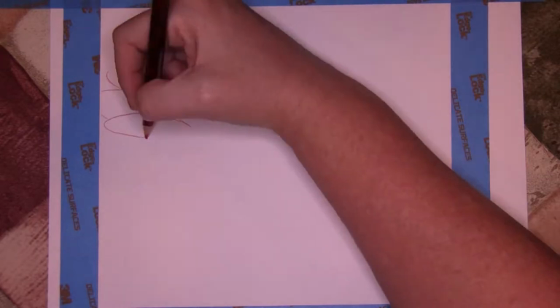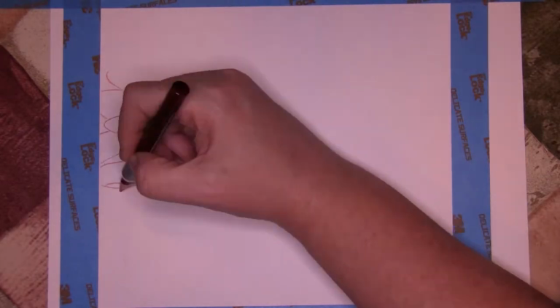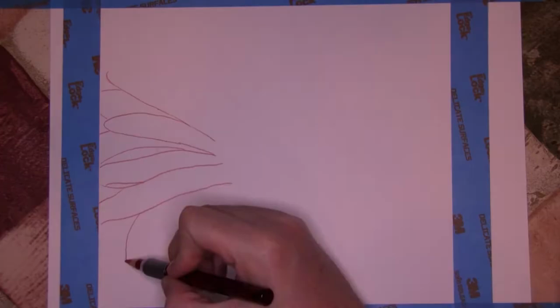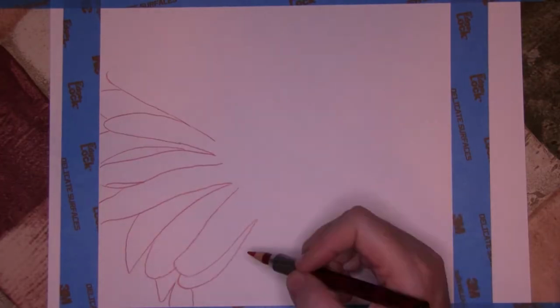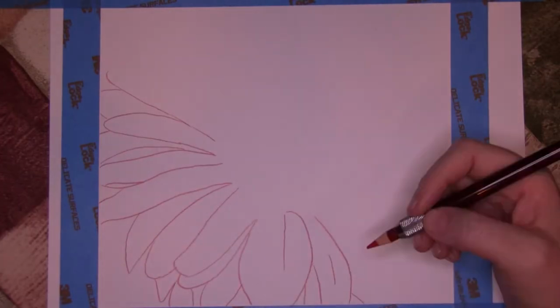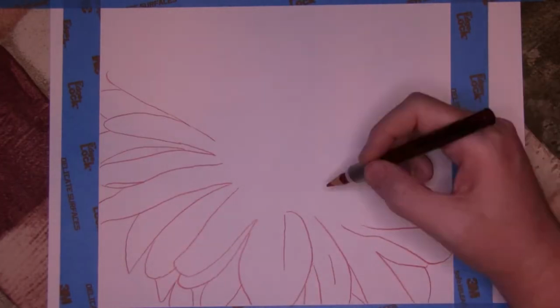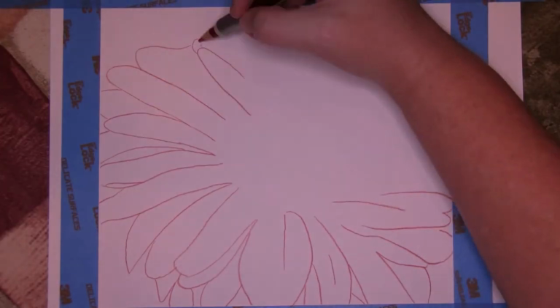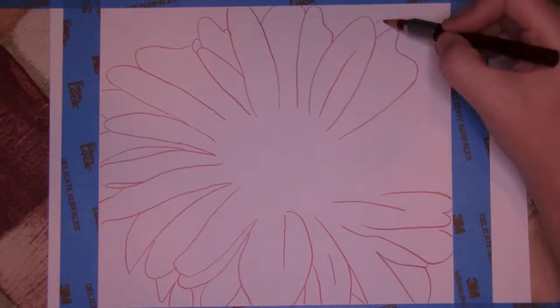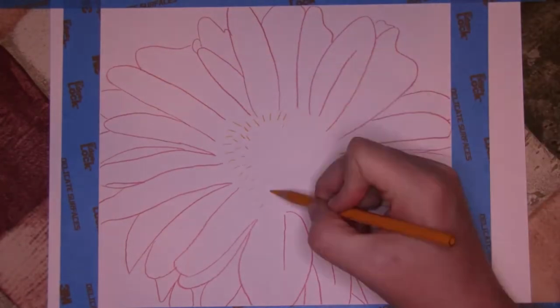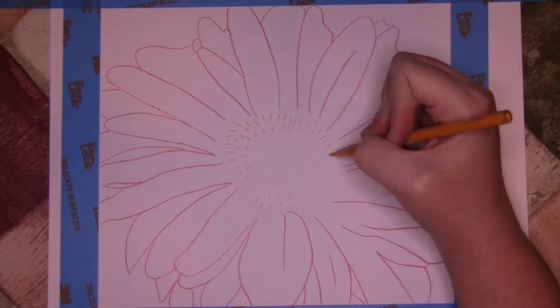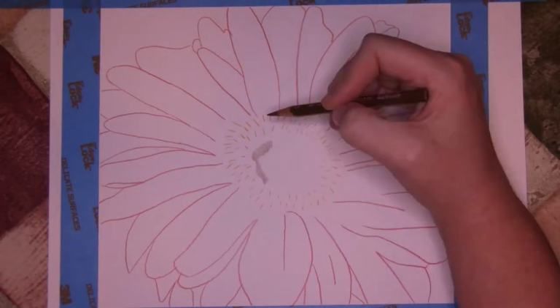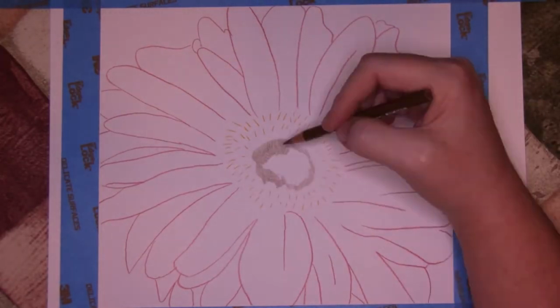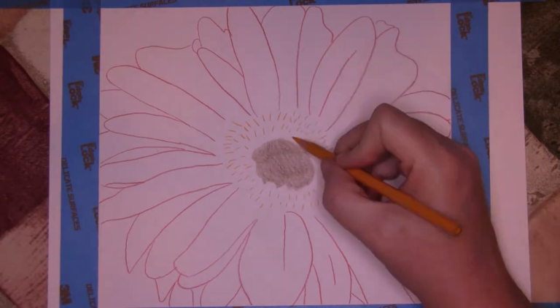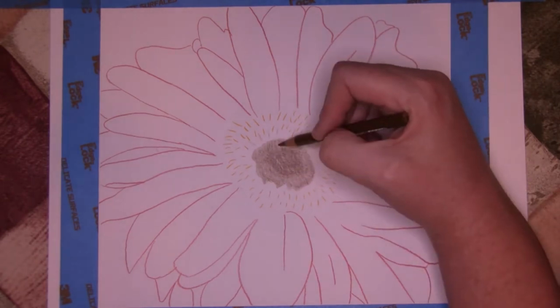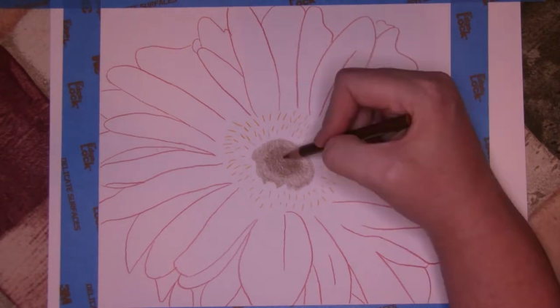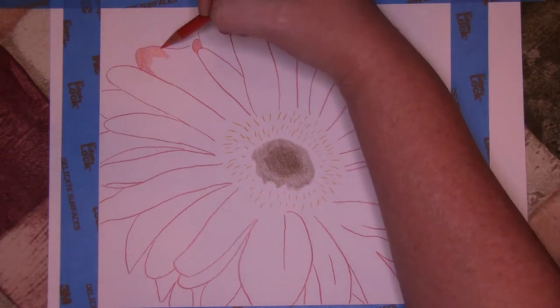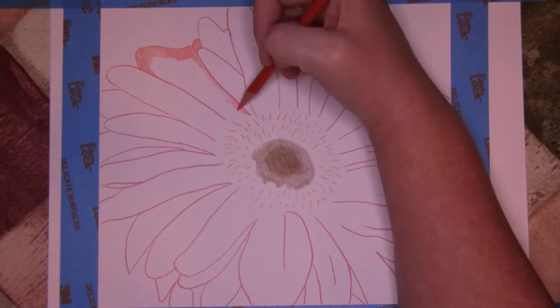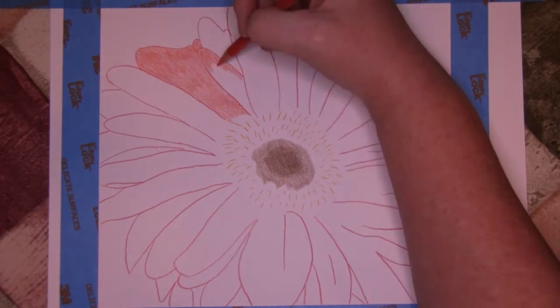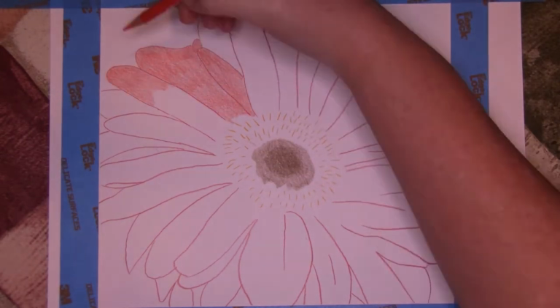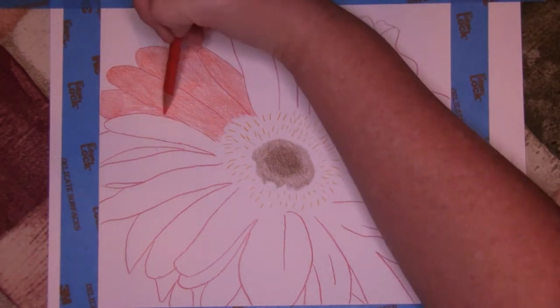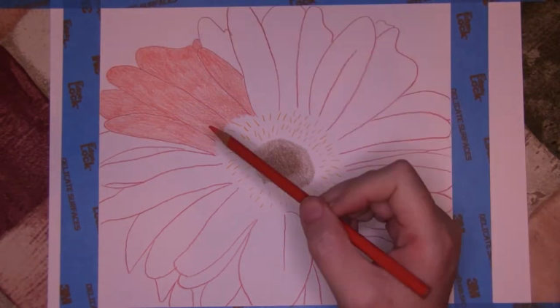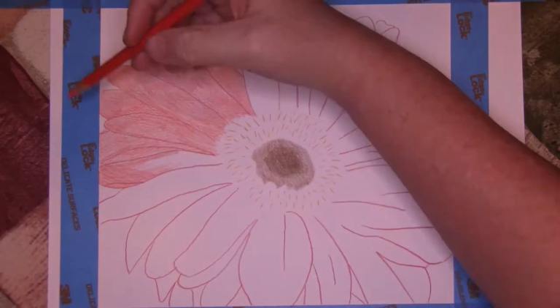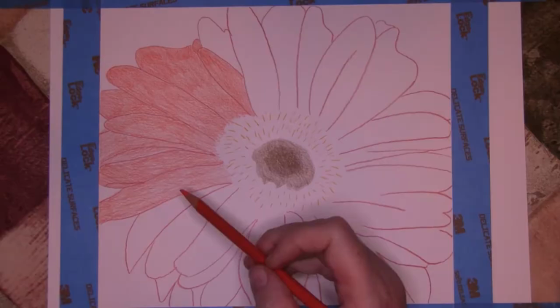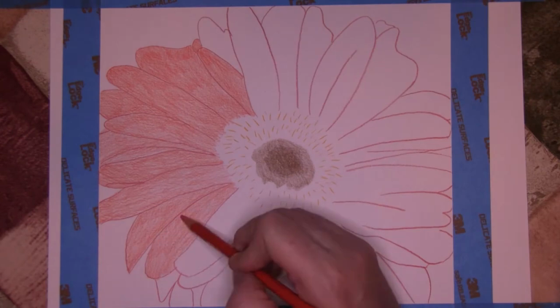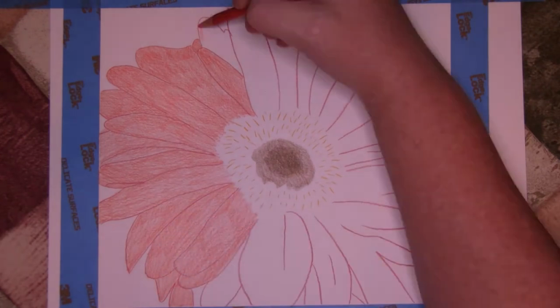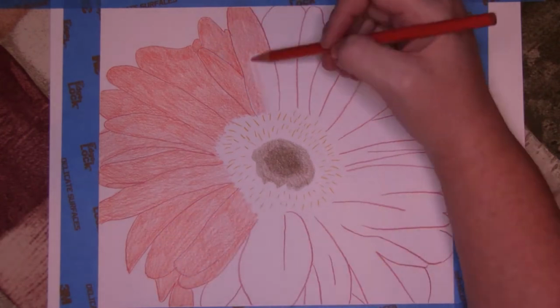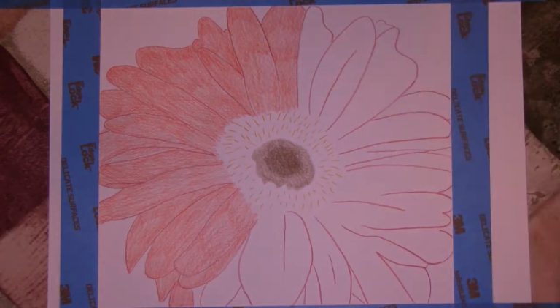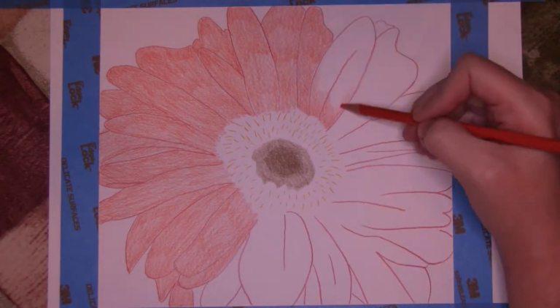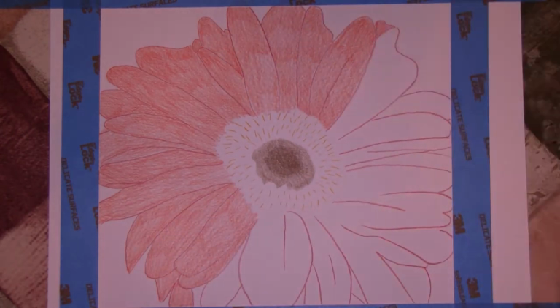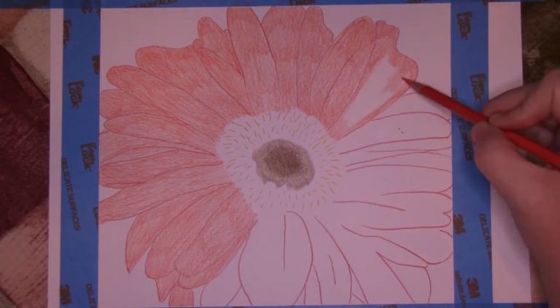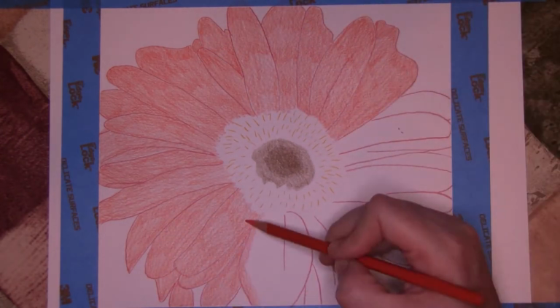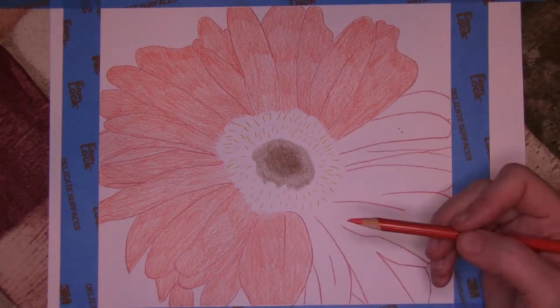Welcome to my studio. I'm Wendy O'Brien. Thanks for dropping by. Today we are drawing Project 5, a Jabara daisy from the Strathmore Learning Series, How to Draw Nature with Color Pencil. The daisy is rendered on Strathmore Bristol Vellum paper using Prismacolor Premier Pencil.